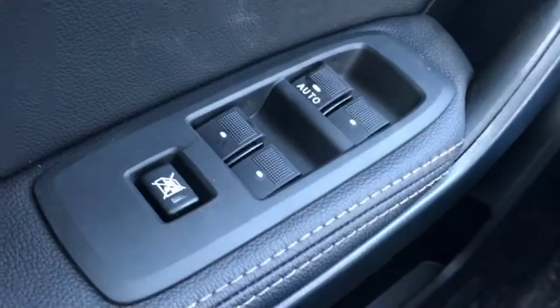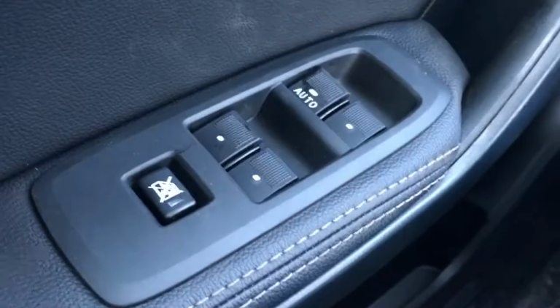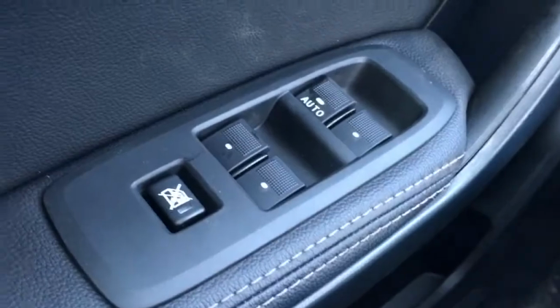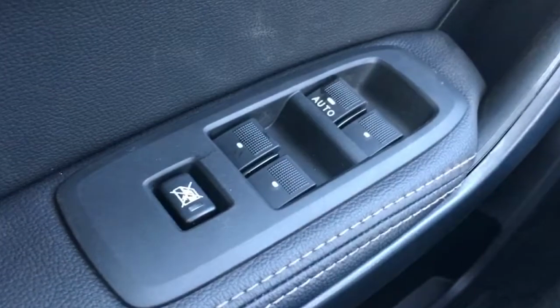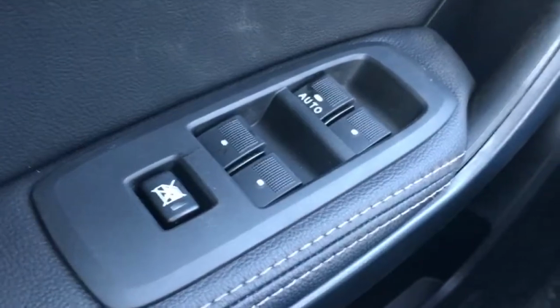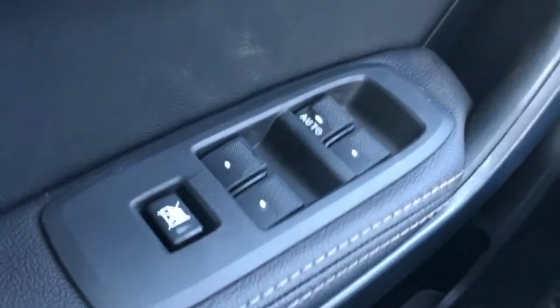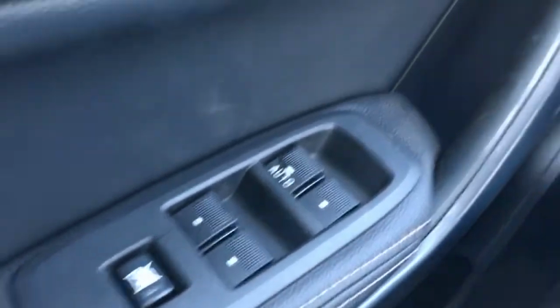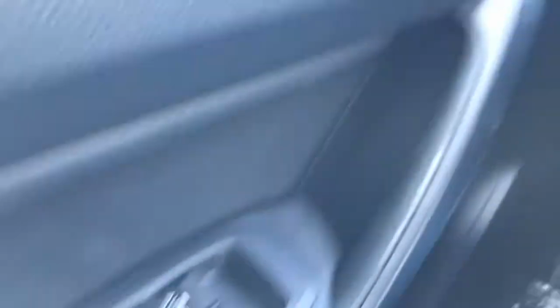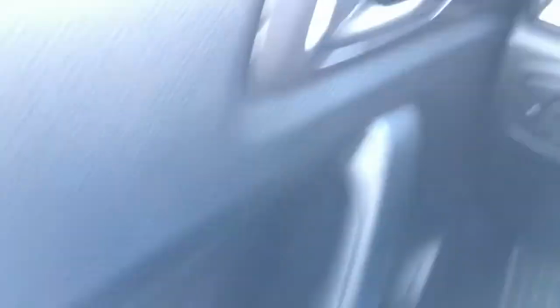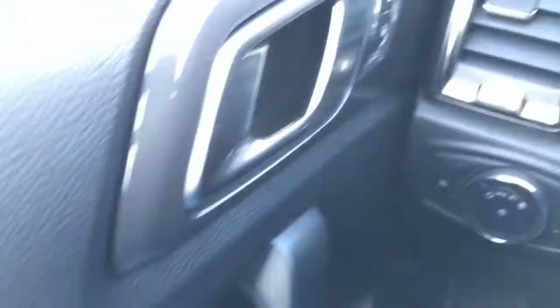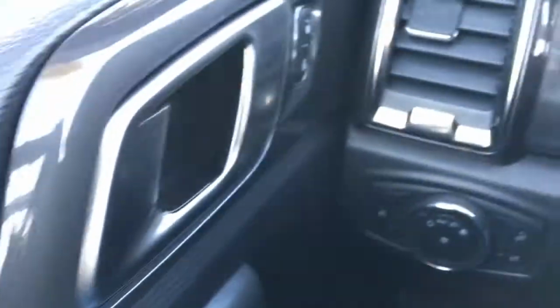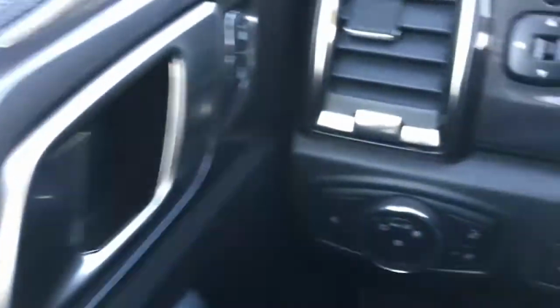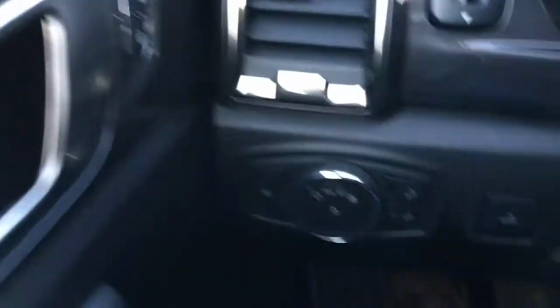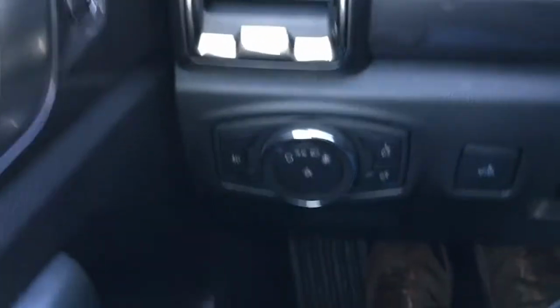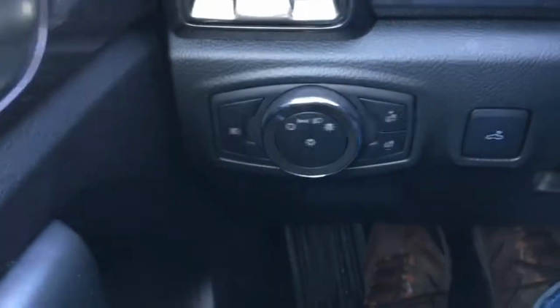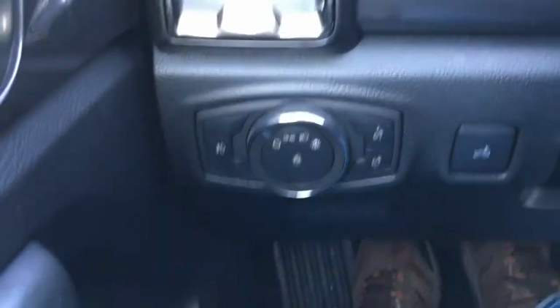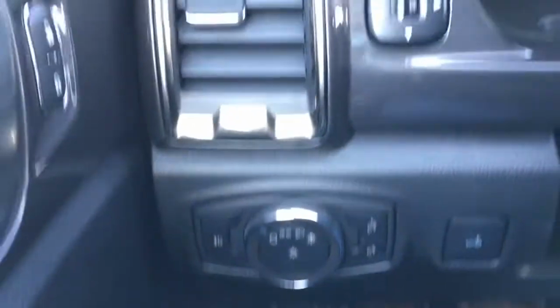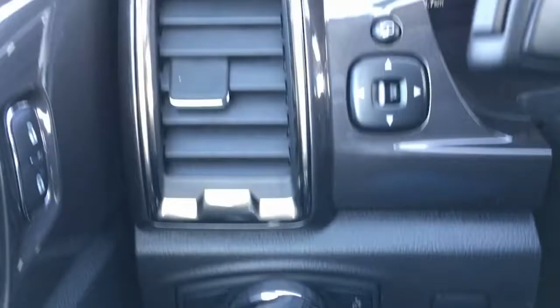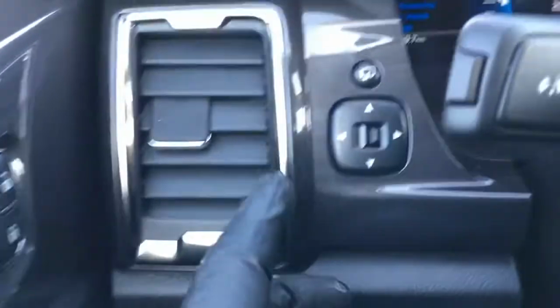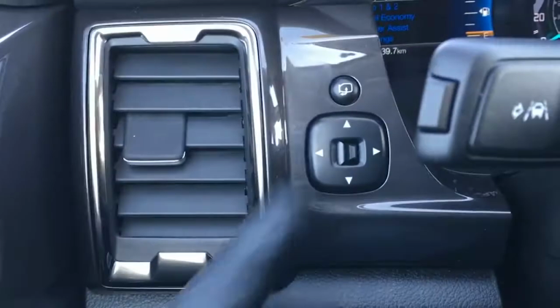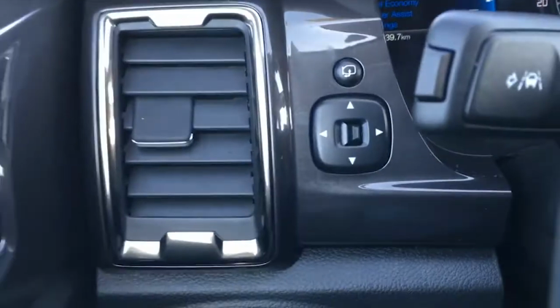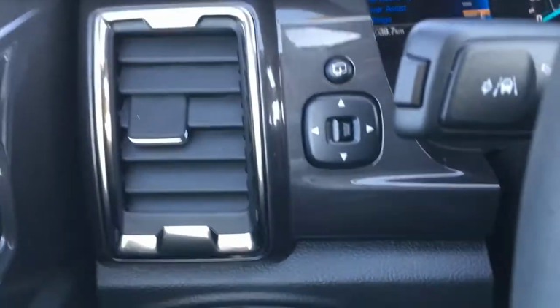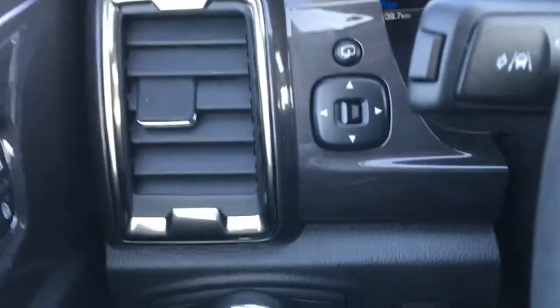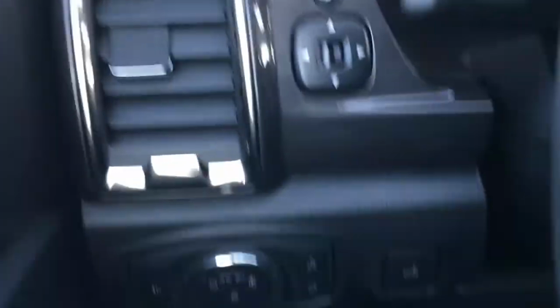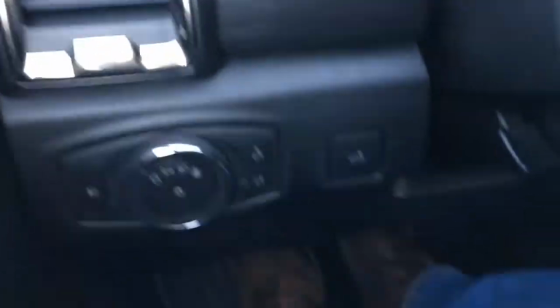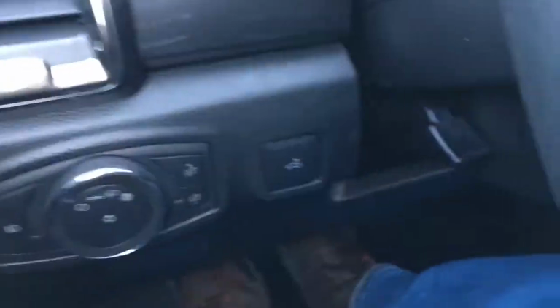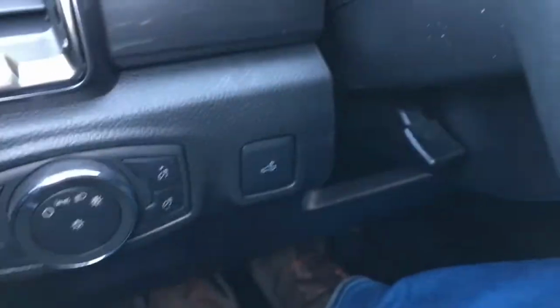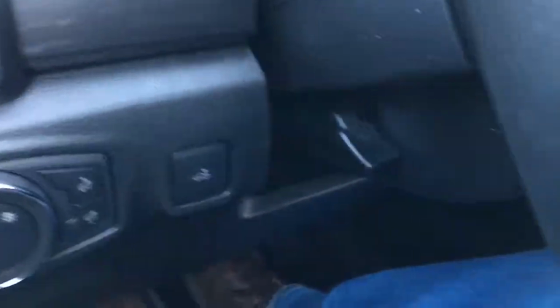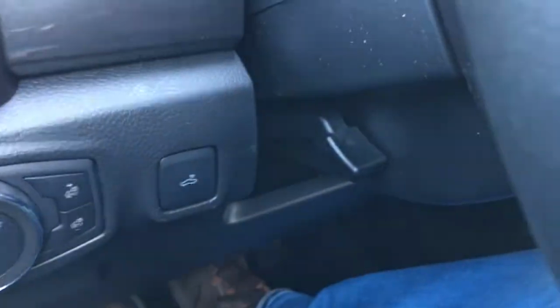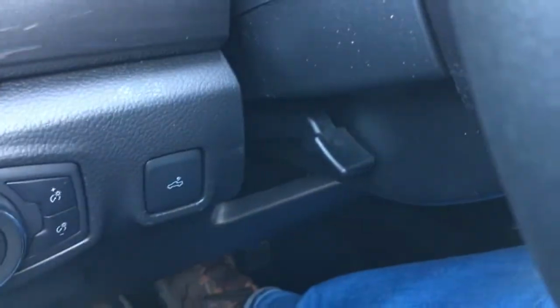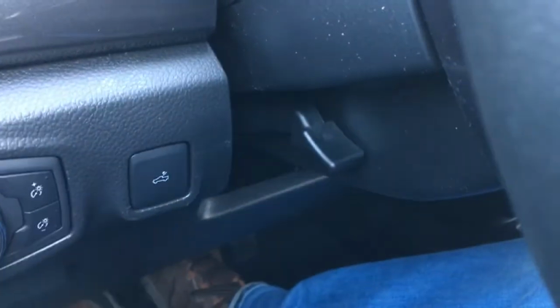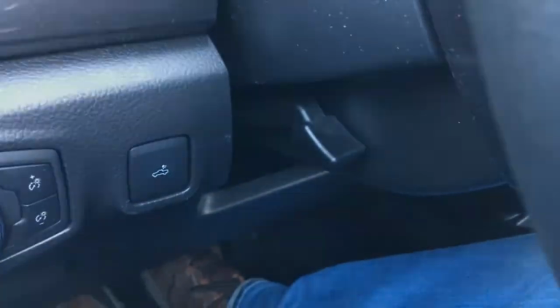In the driver door: window and mirror controls, window locks up front, power door locks, lighting controls. The mirror does have power fold-away mirrors and box lighting, as well as manual tilt.